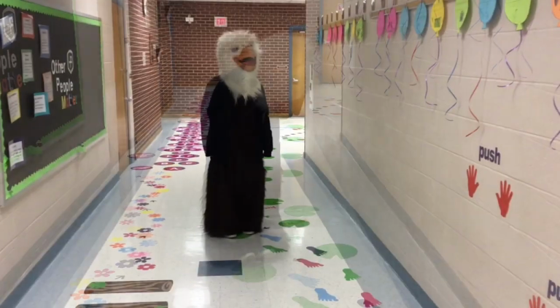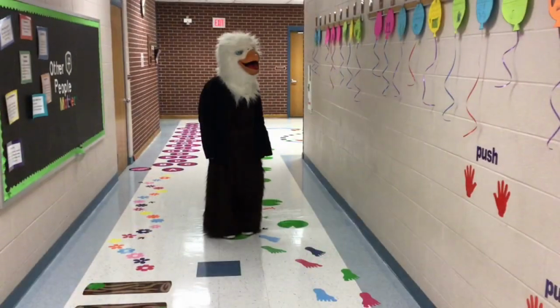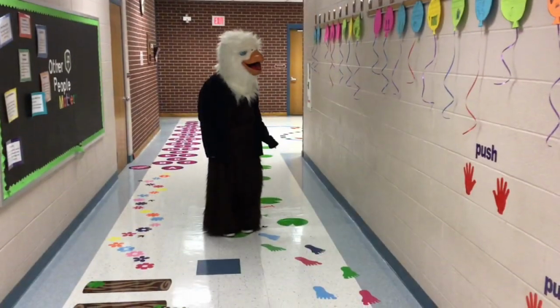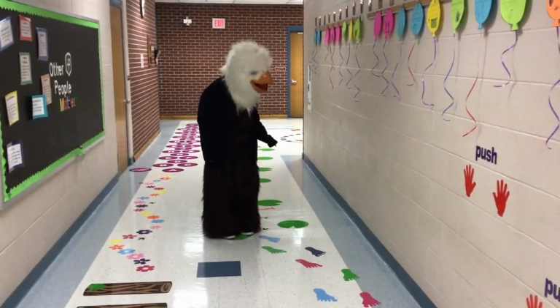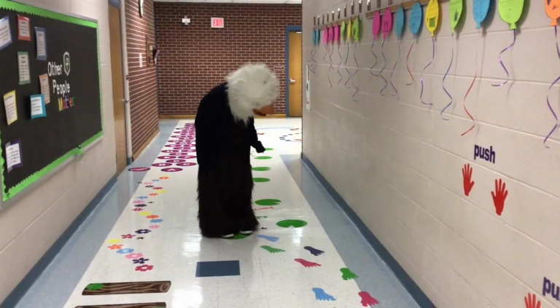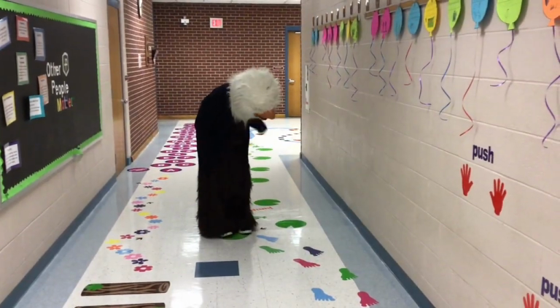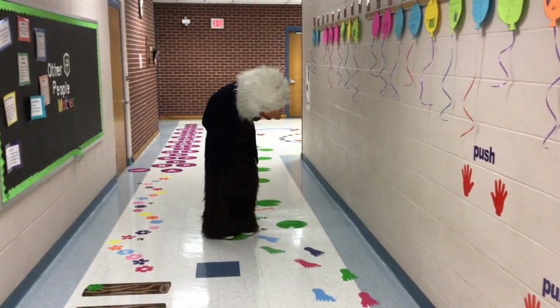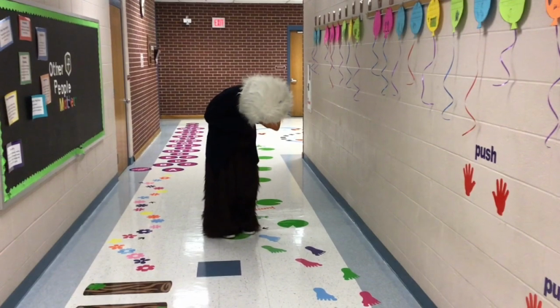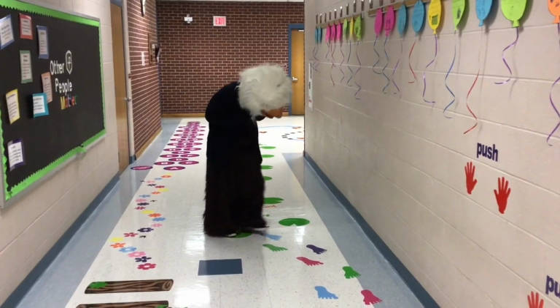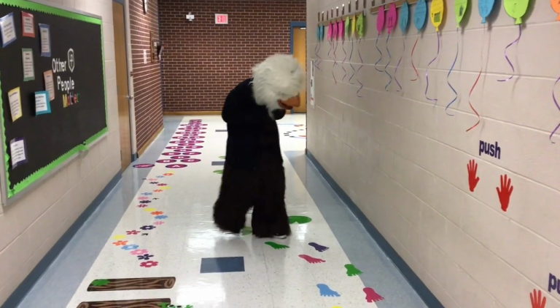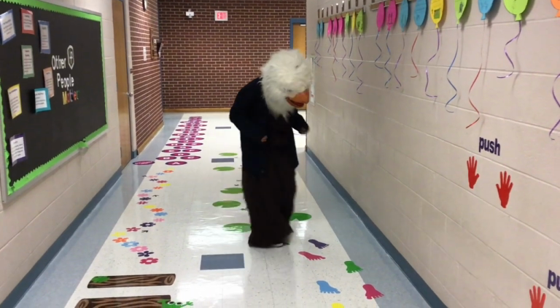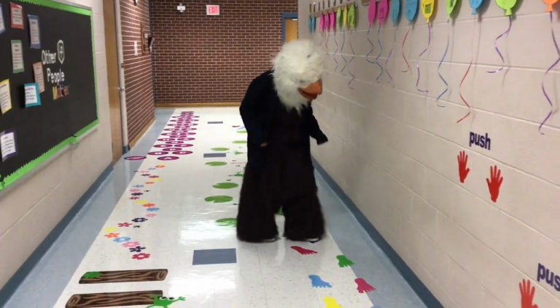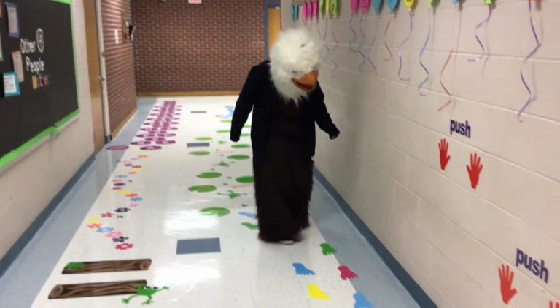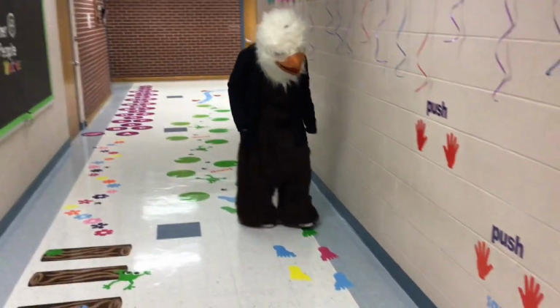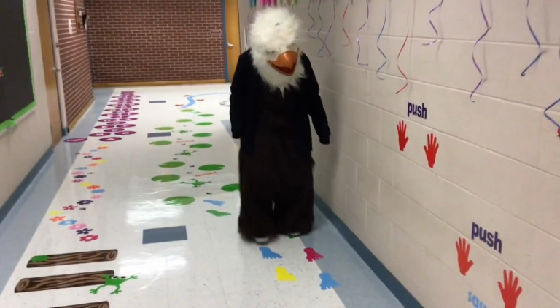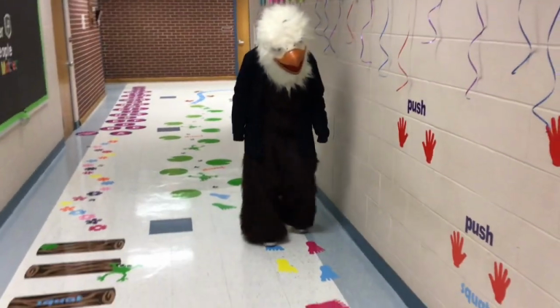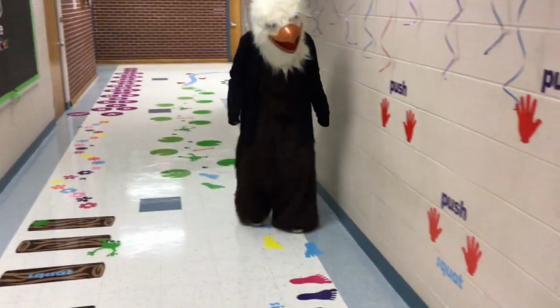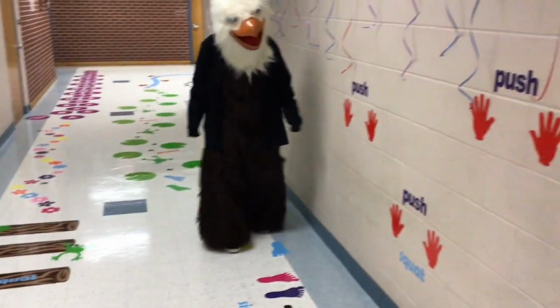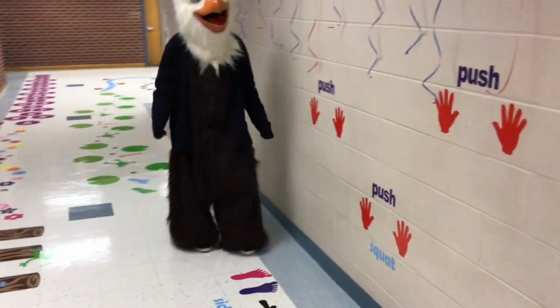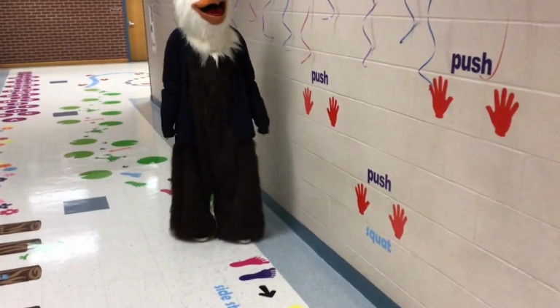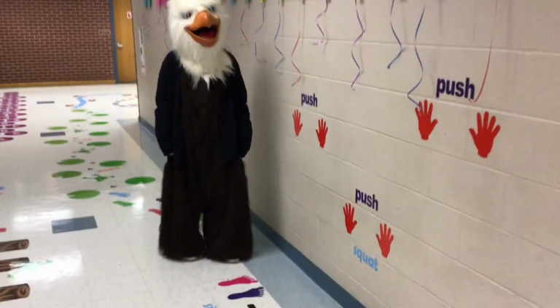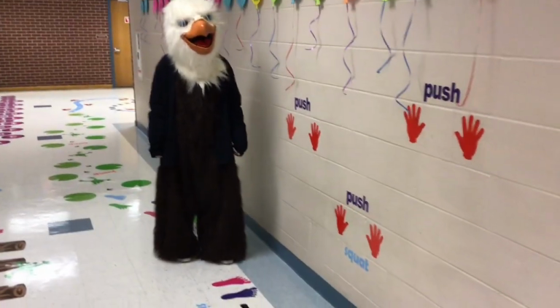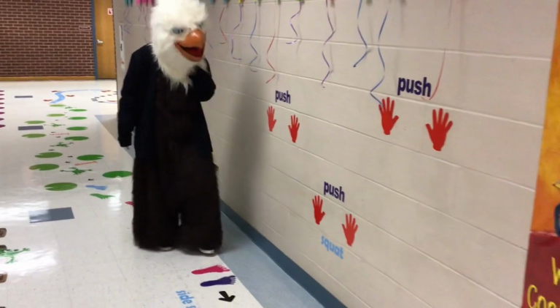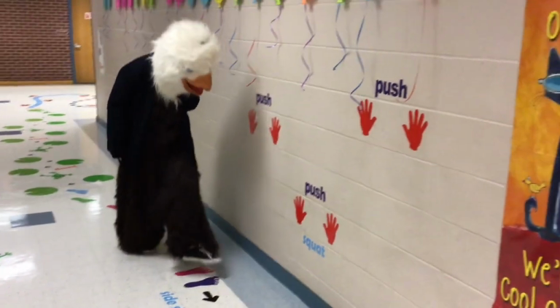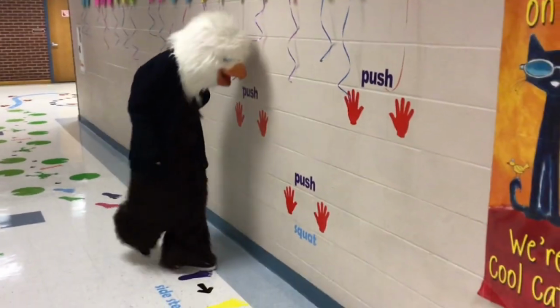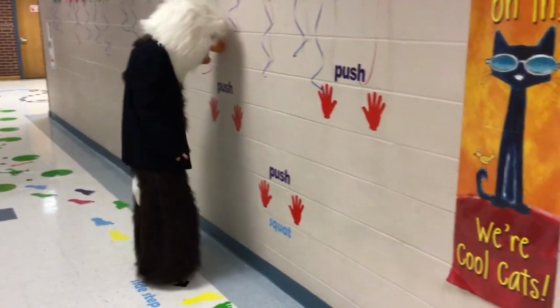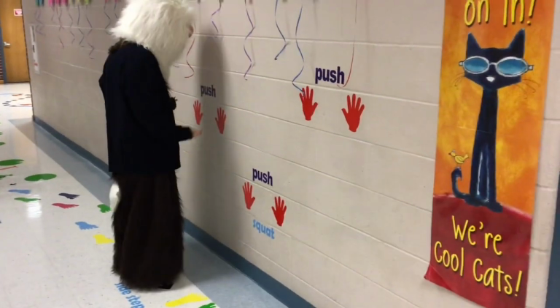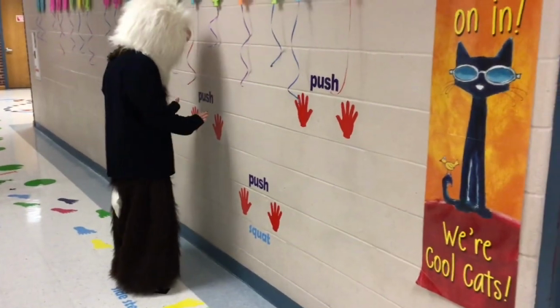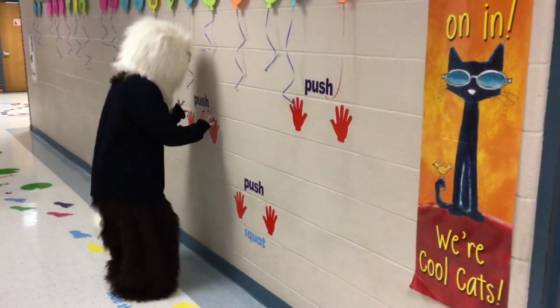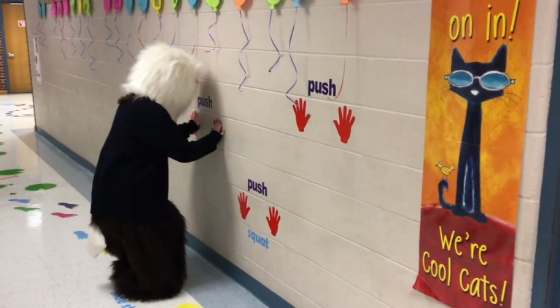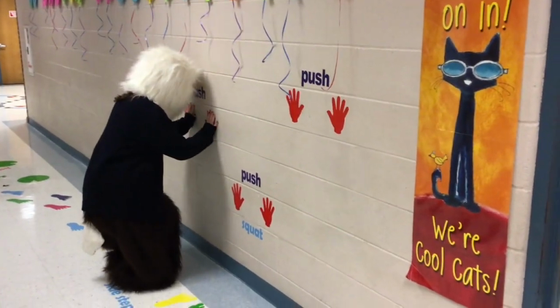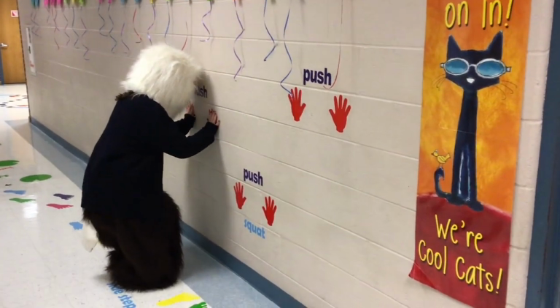Now follow the footprints to the push wall. Once you get to the push wall, you will step side to side, place your hands on the wall and do a push up.